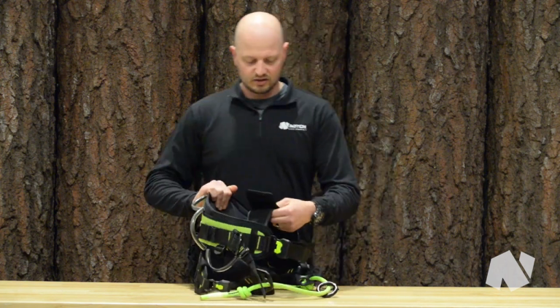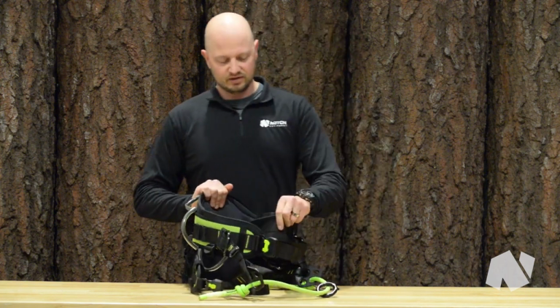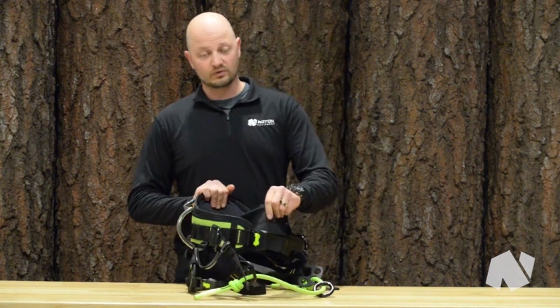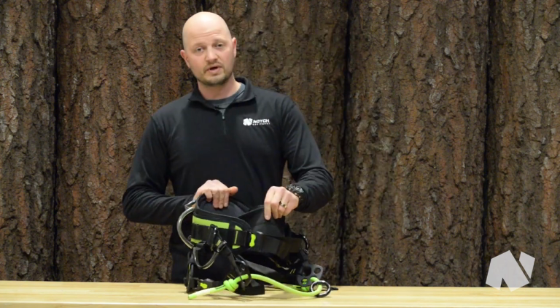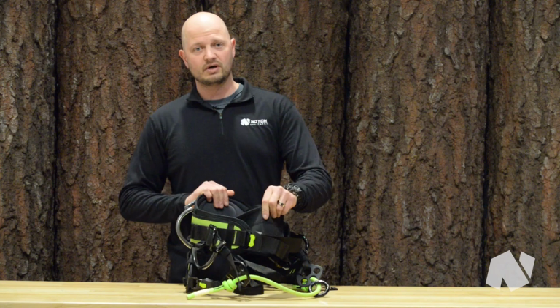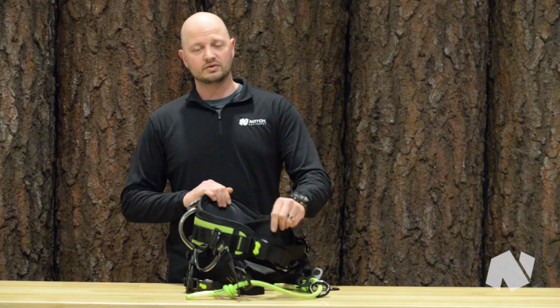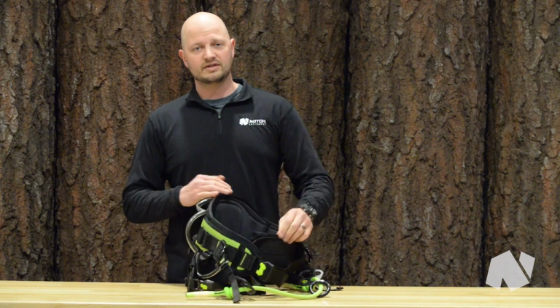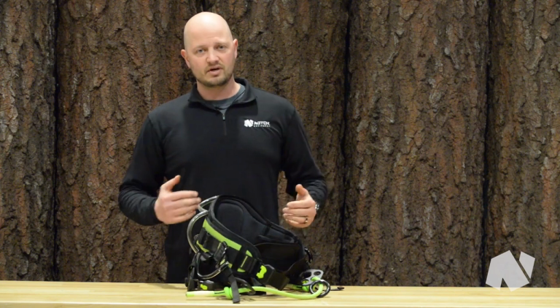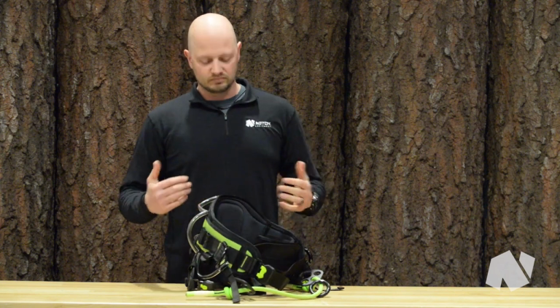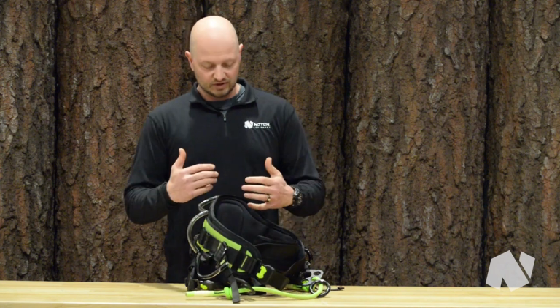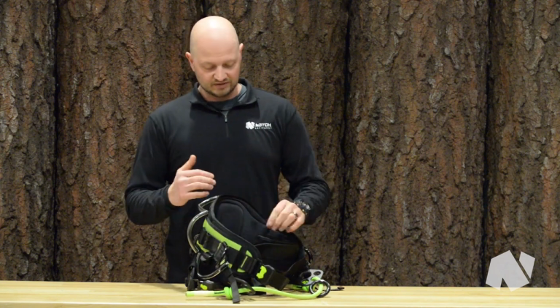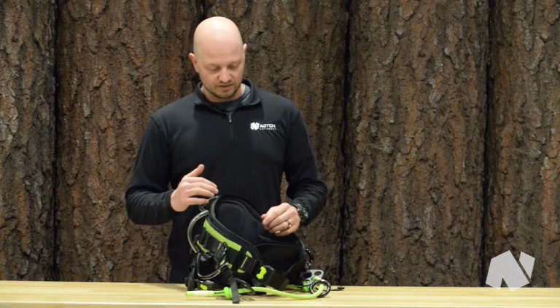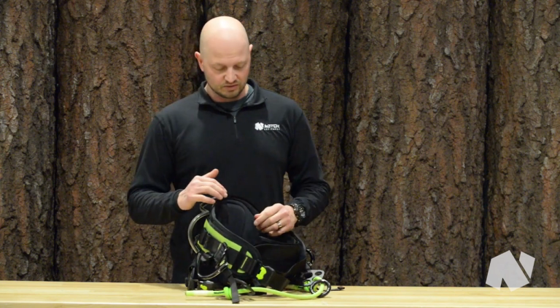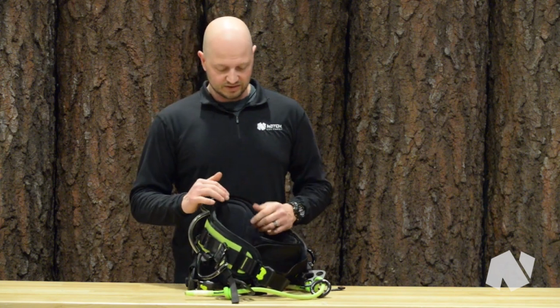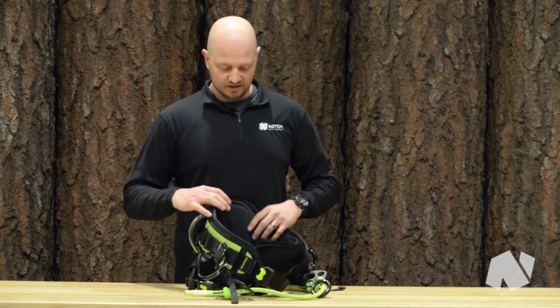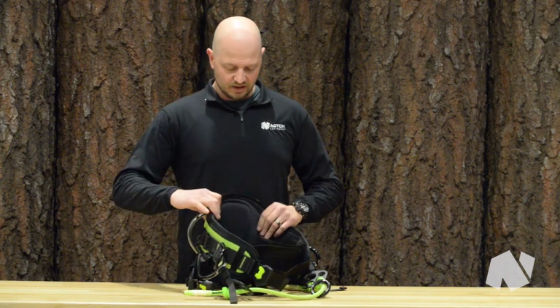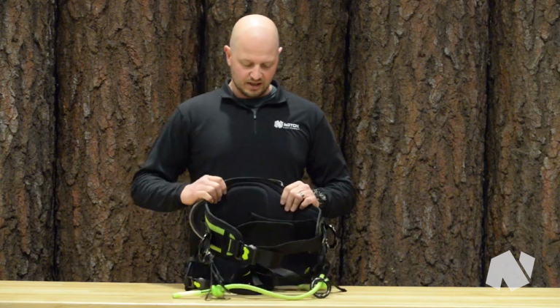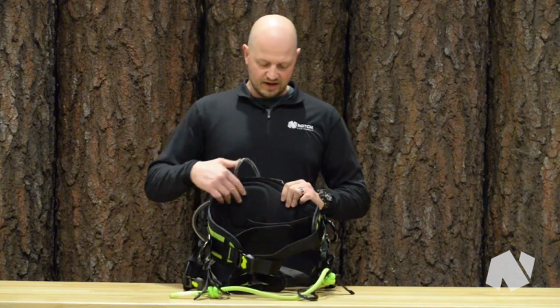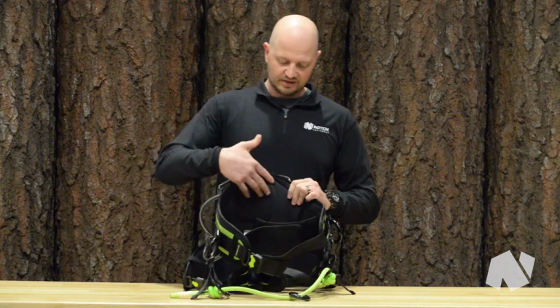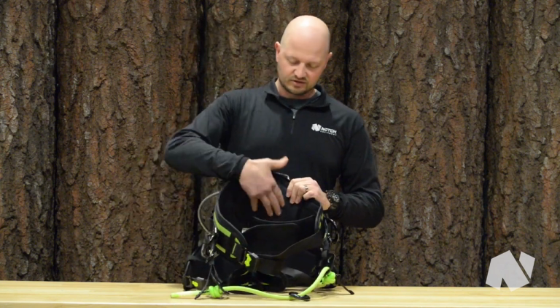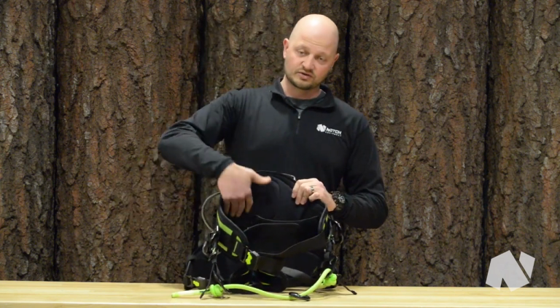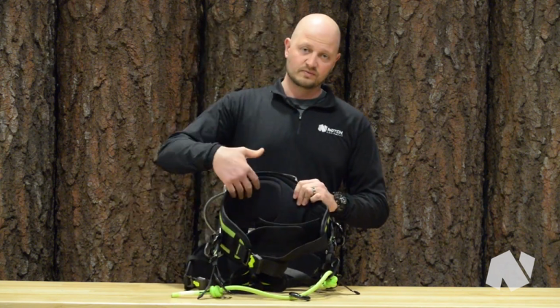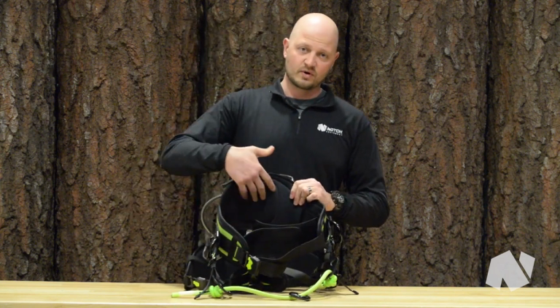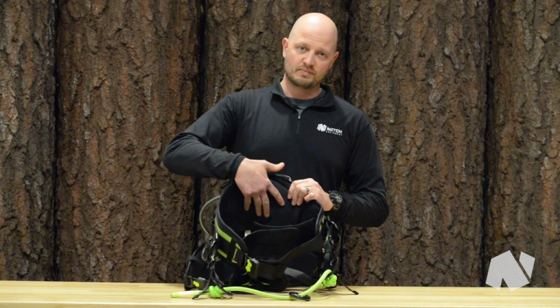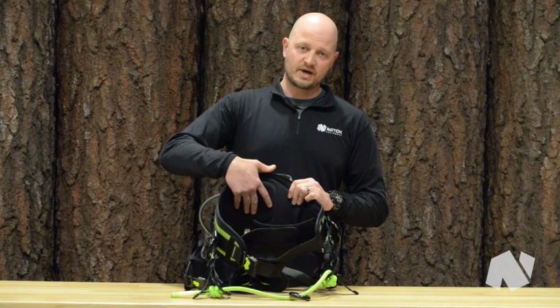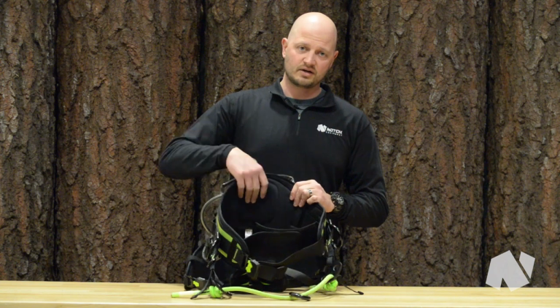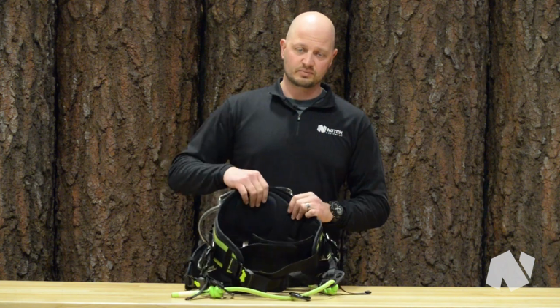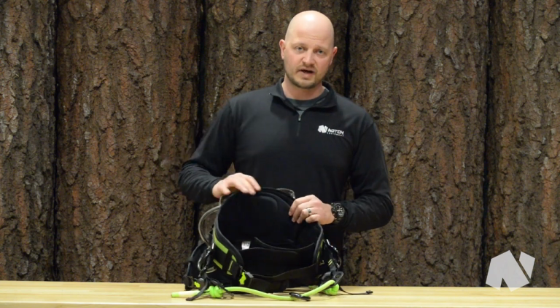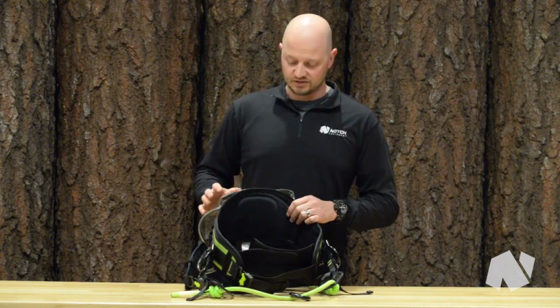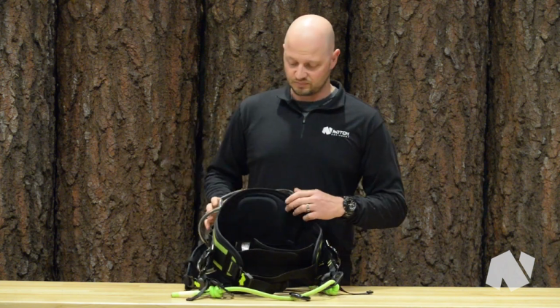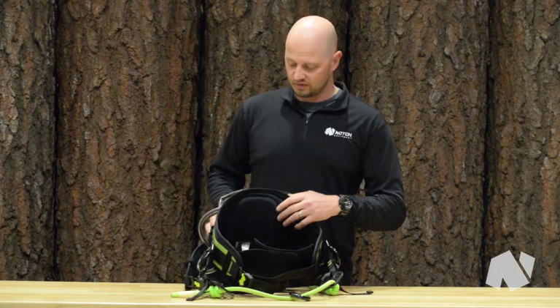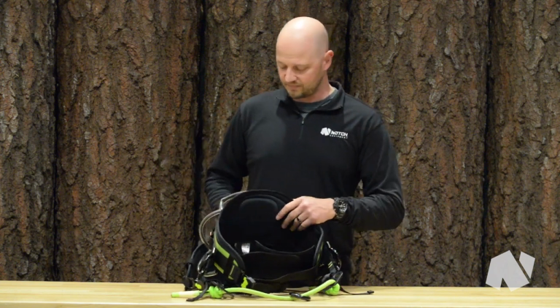The Velcro waist belt is really nice to help suck that saddle into you a little bit tighter. And we have a nice contoured foam back pad here so it provides additional support and comfort.